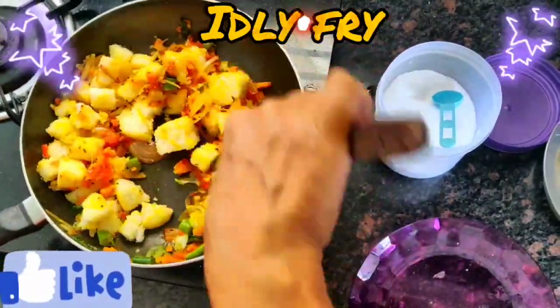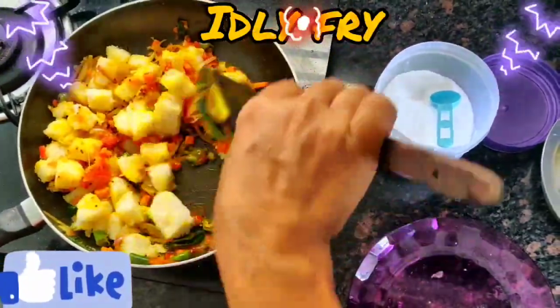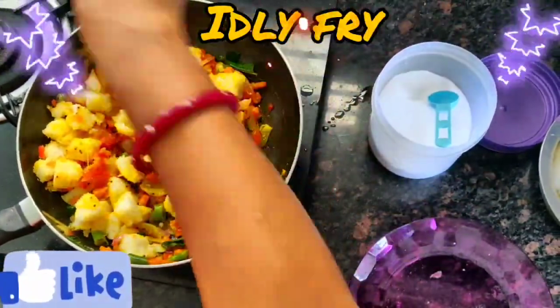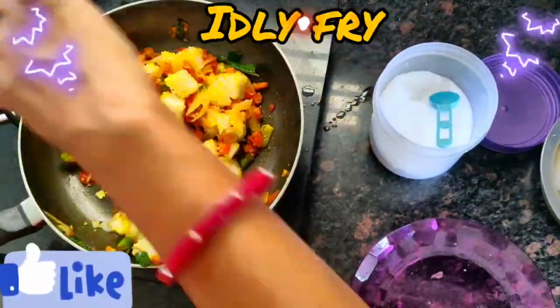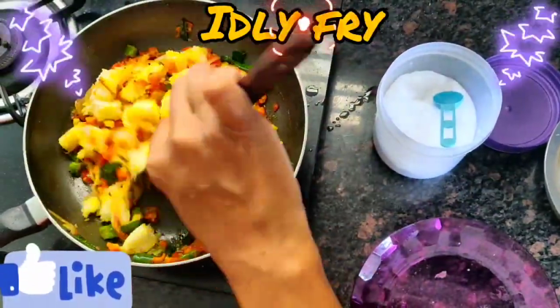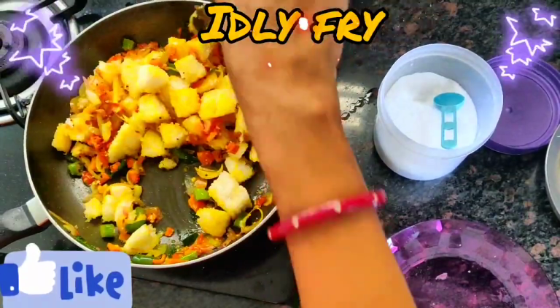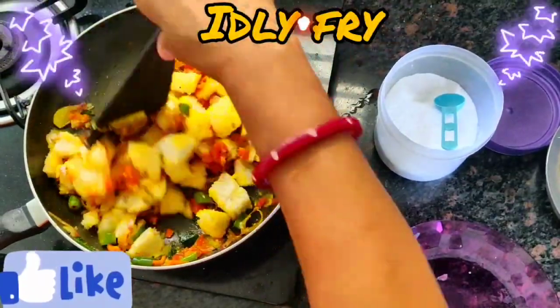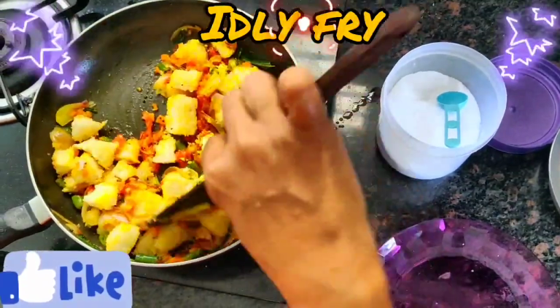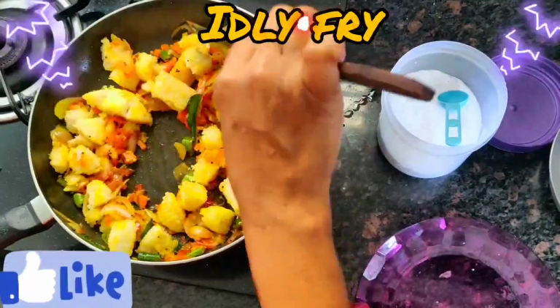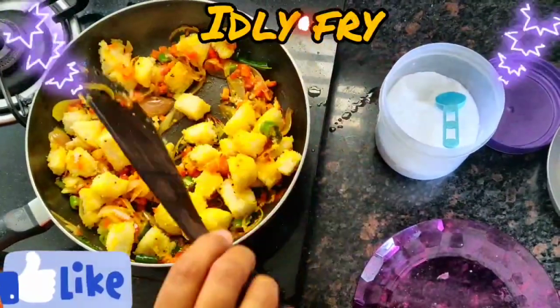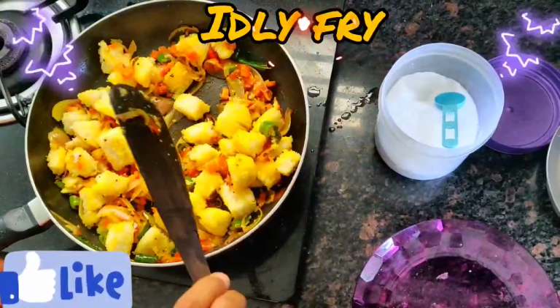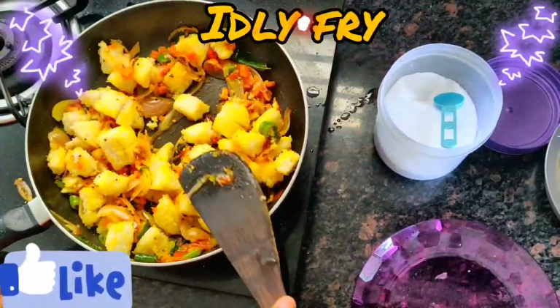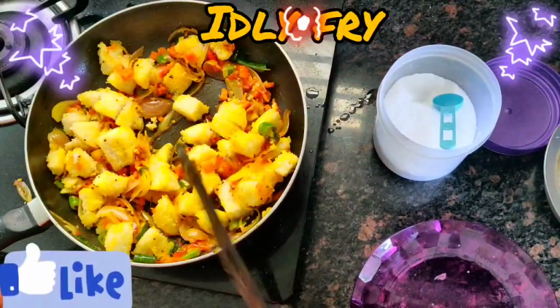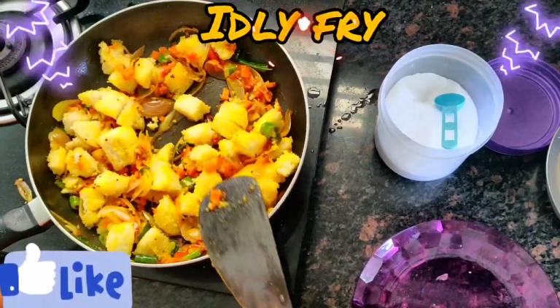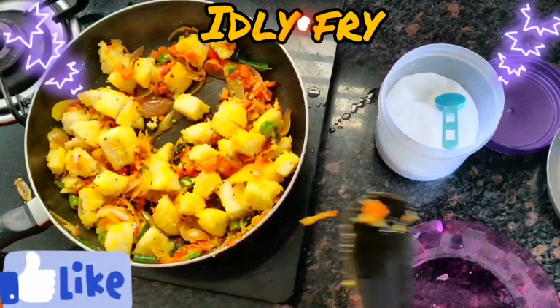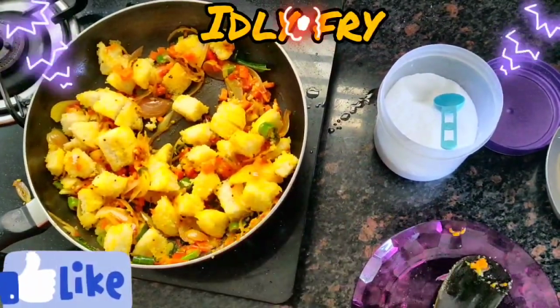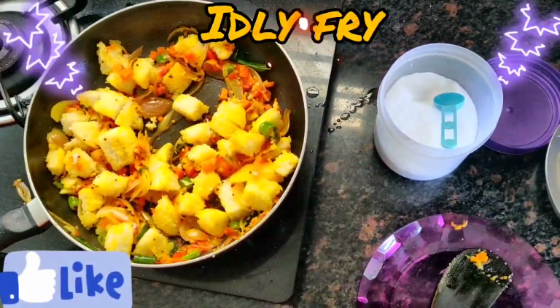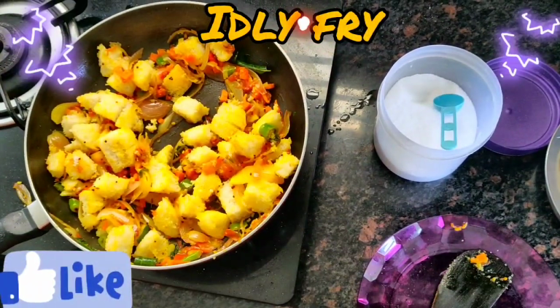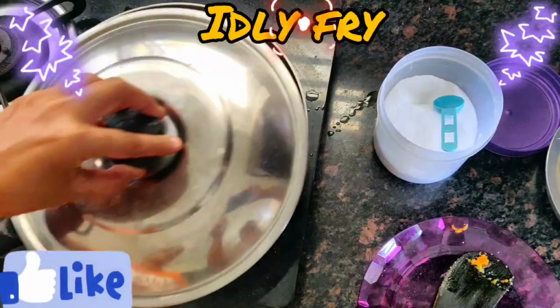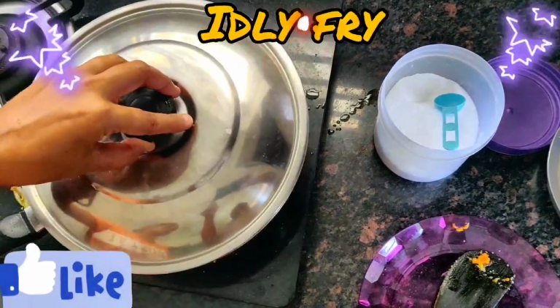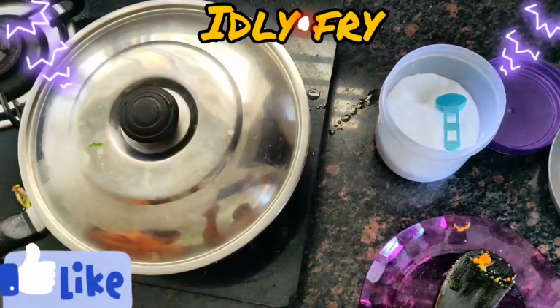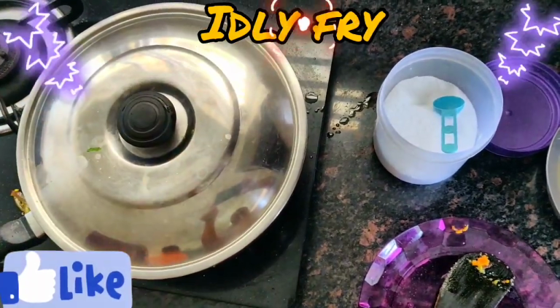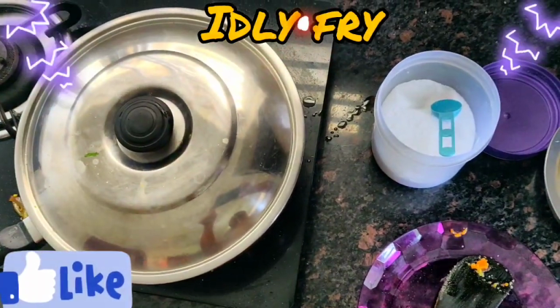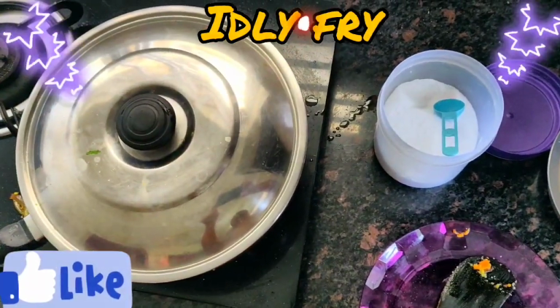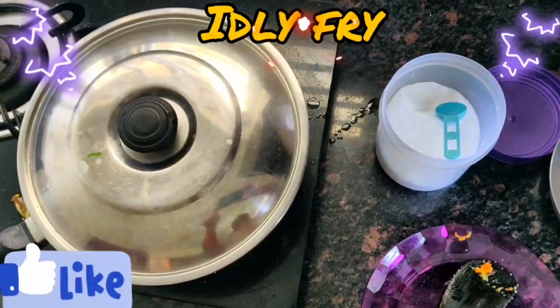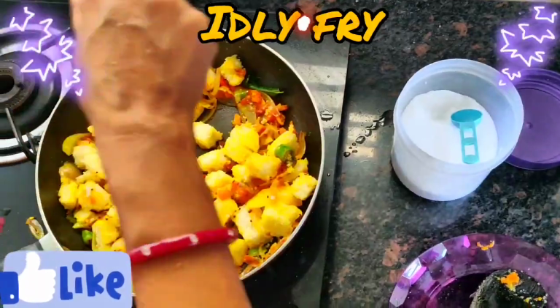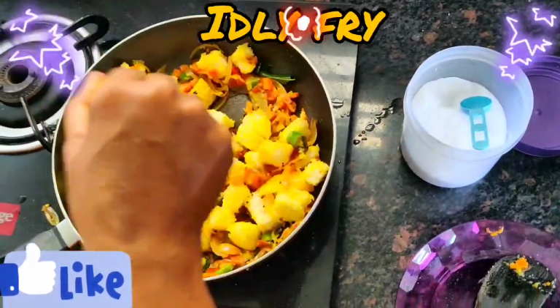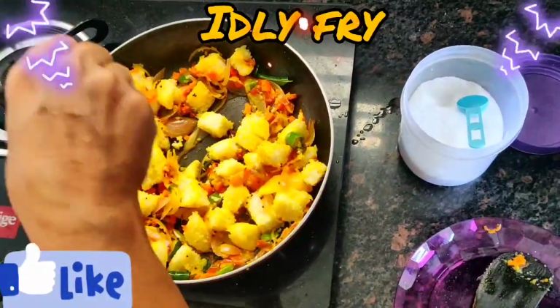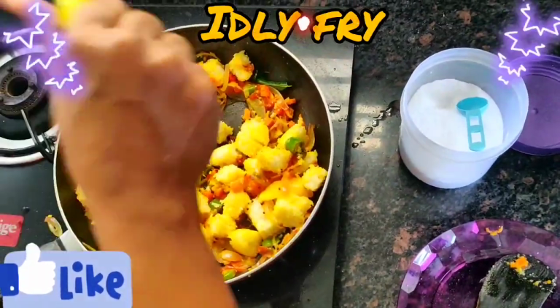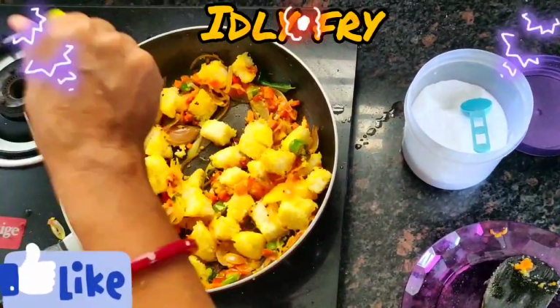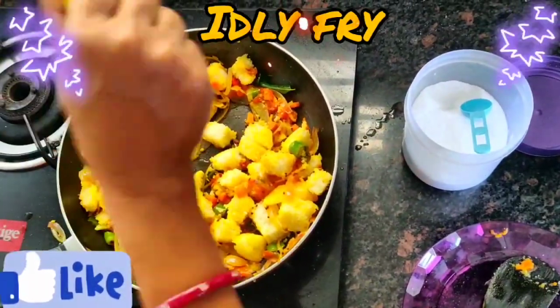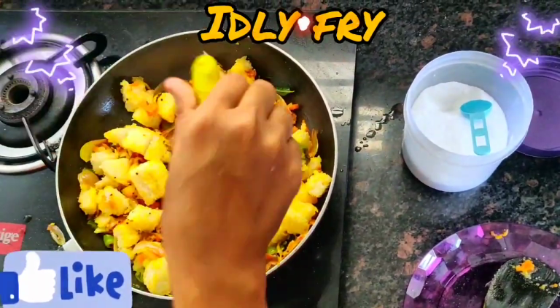Now we will add a little lime to it. Squeeze half the lime.